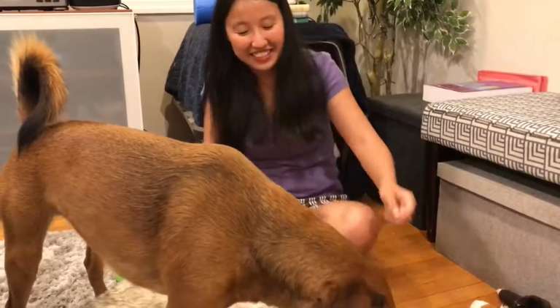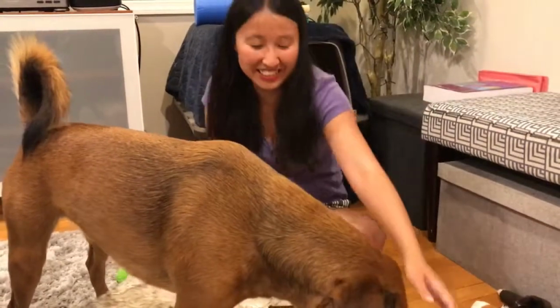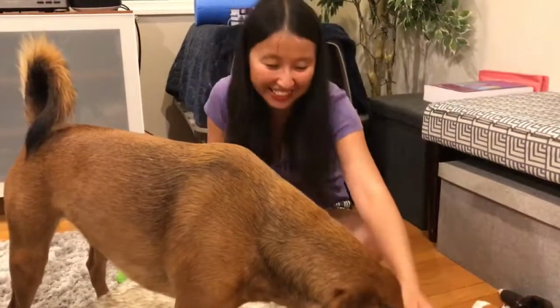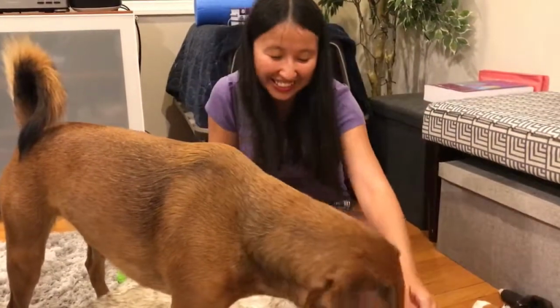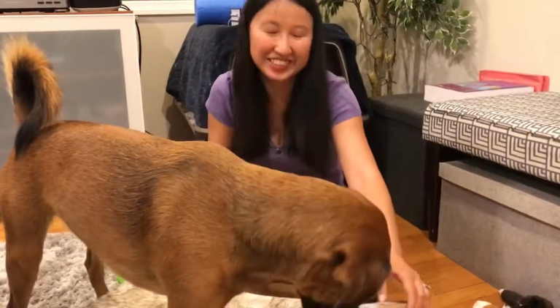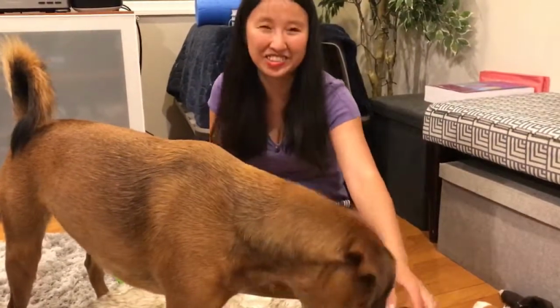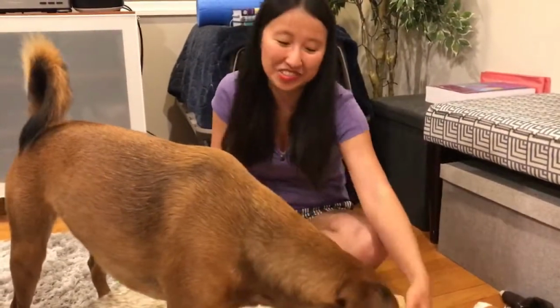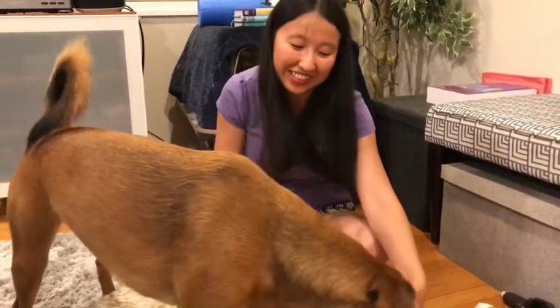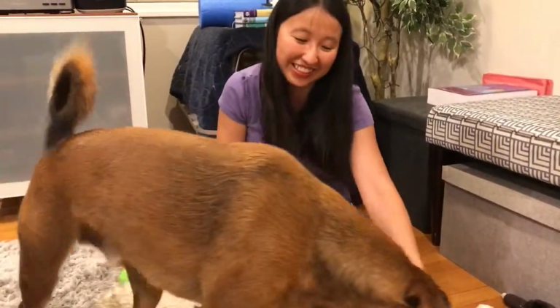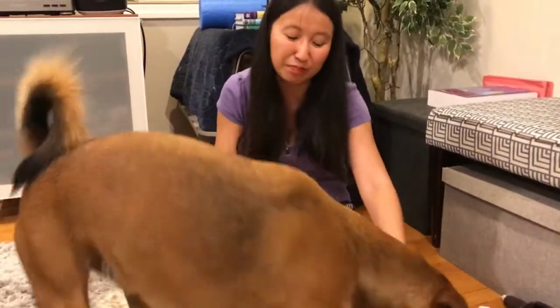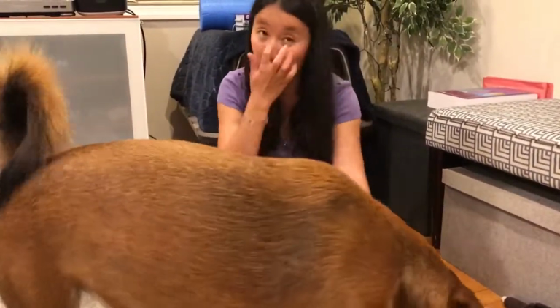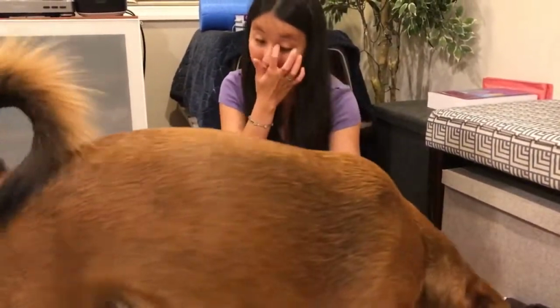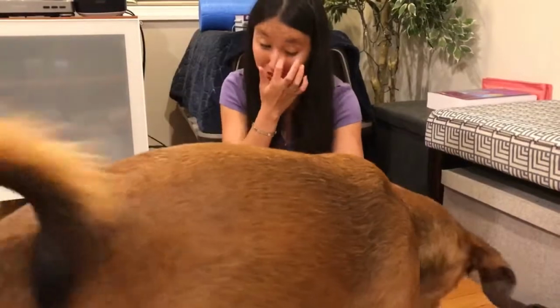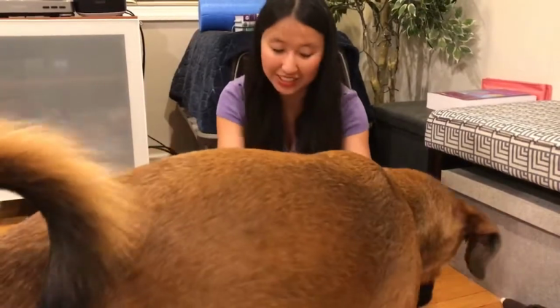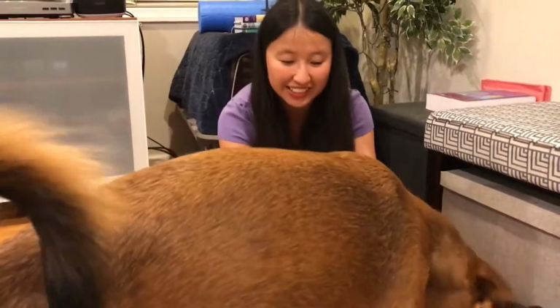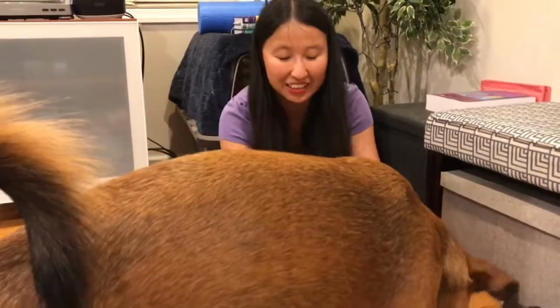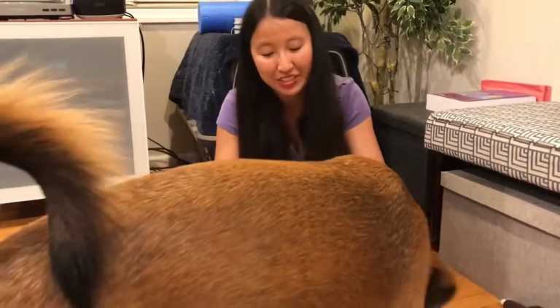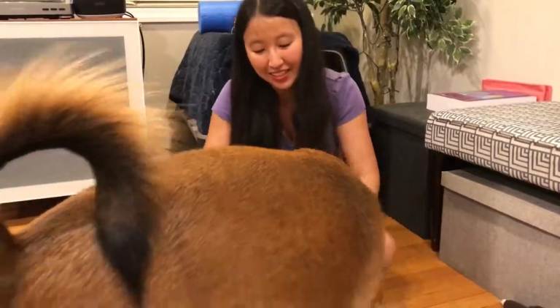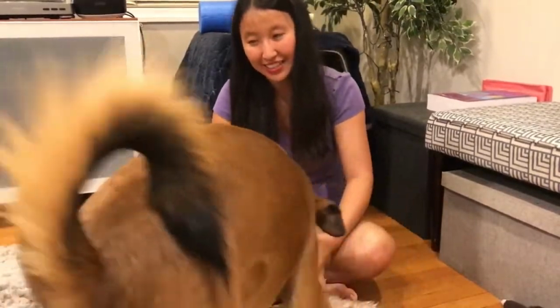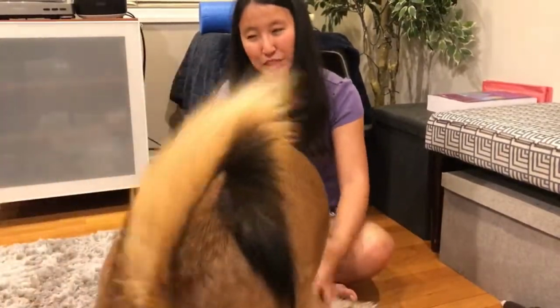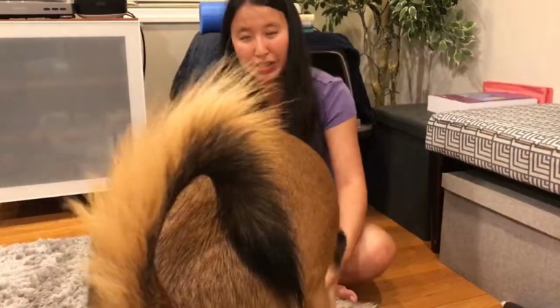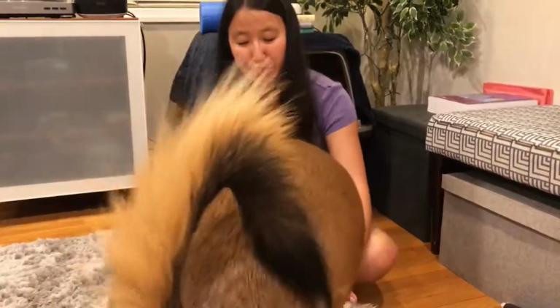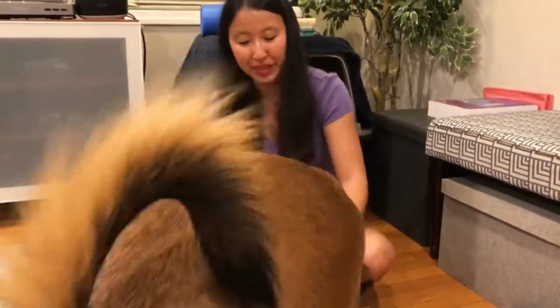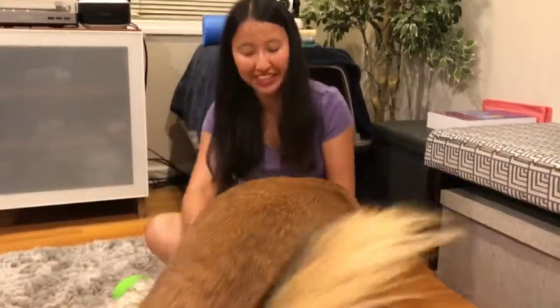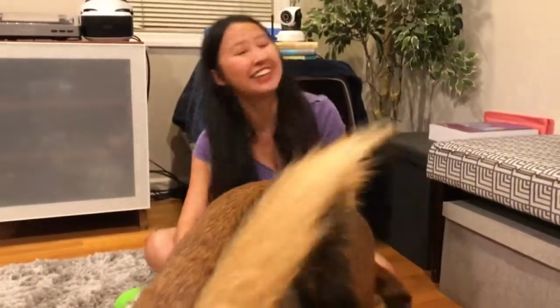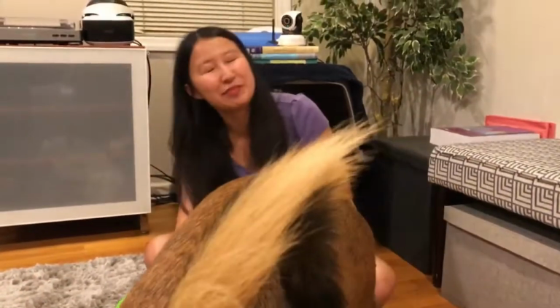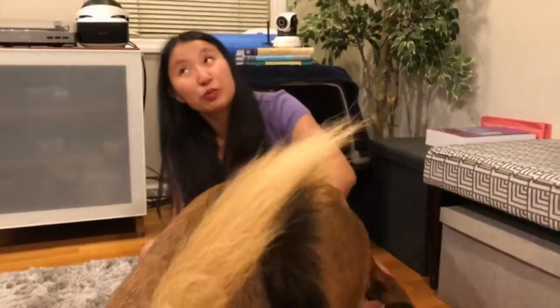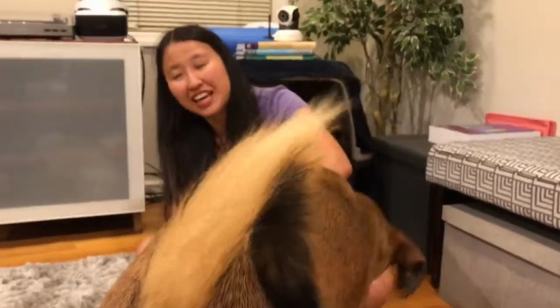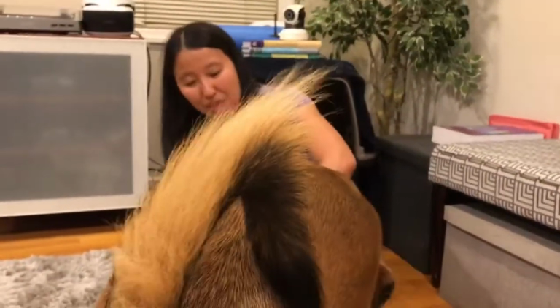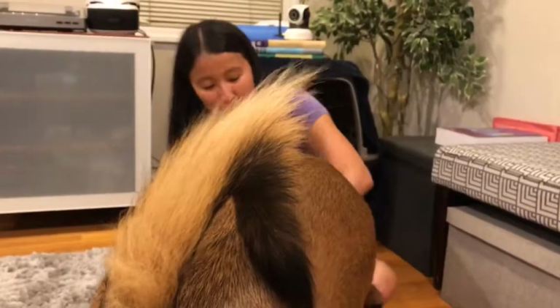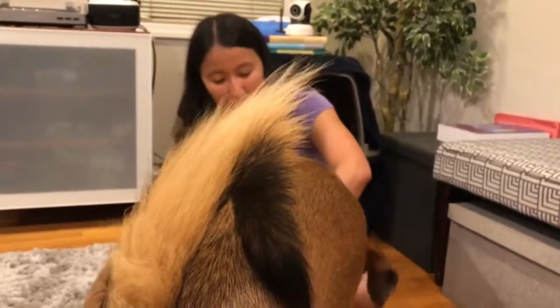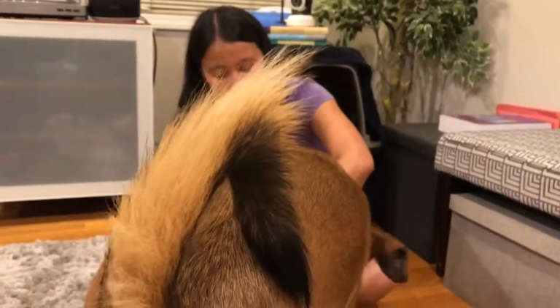This is Guinness' June 2019 BarkBox for medium dogs. We're still running a month behind. We will catch up at some point soon.